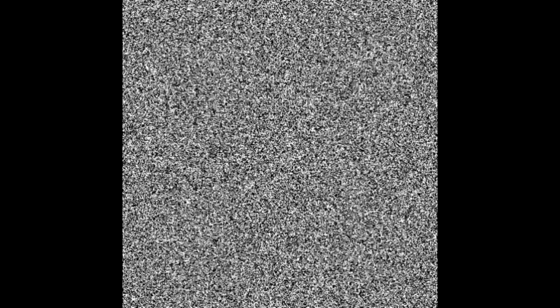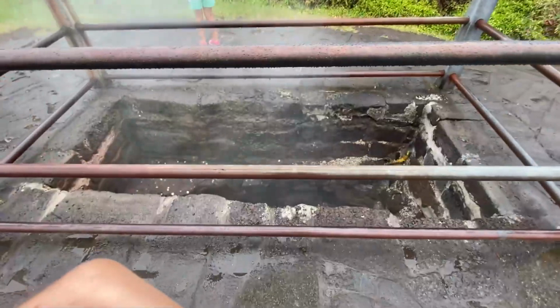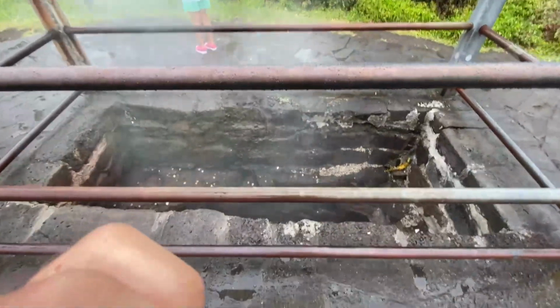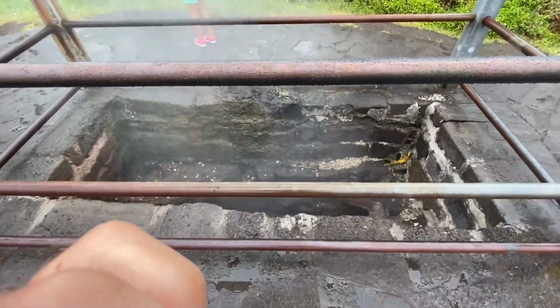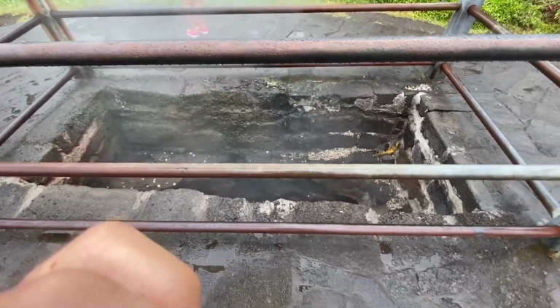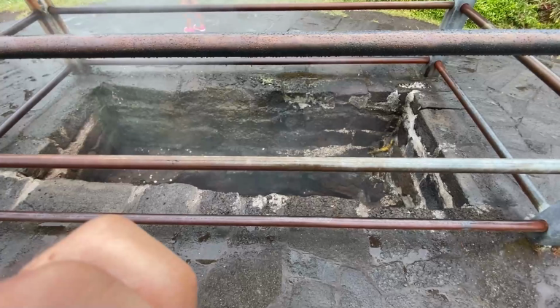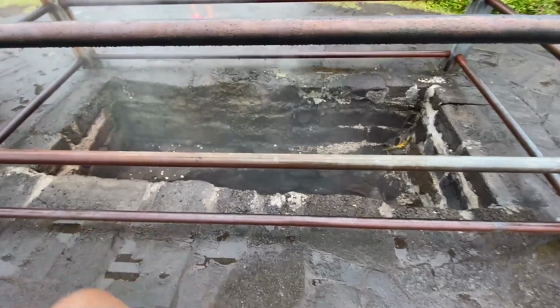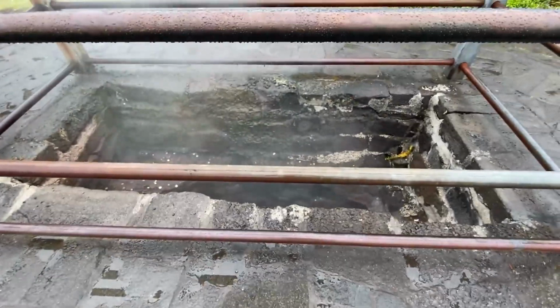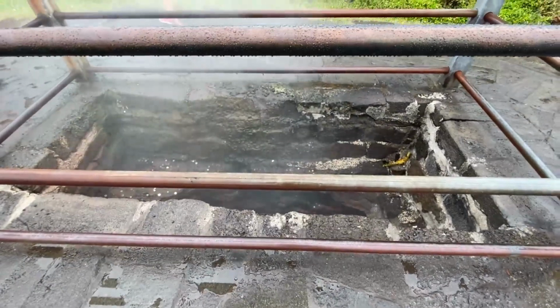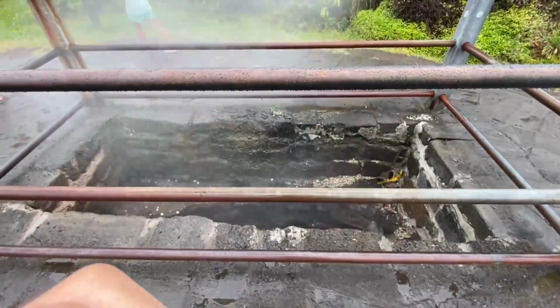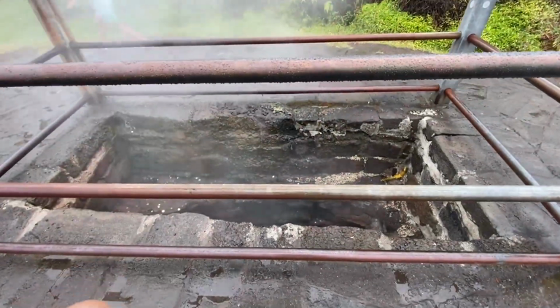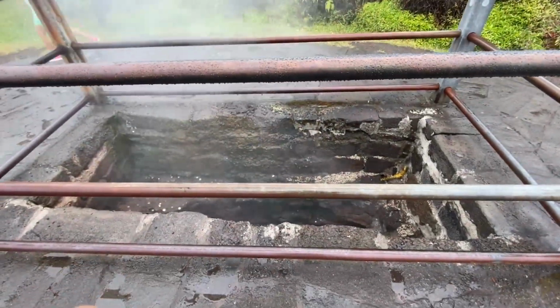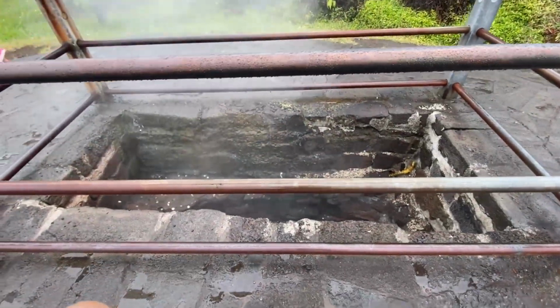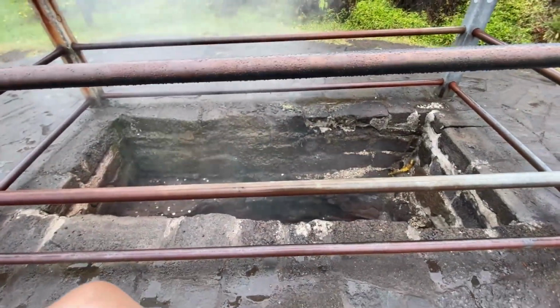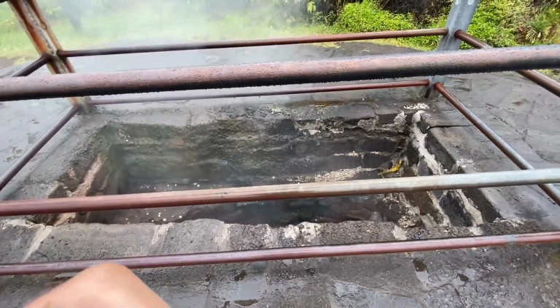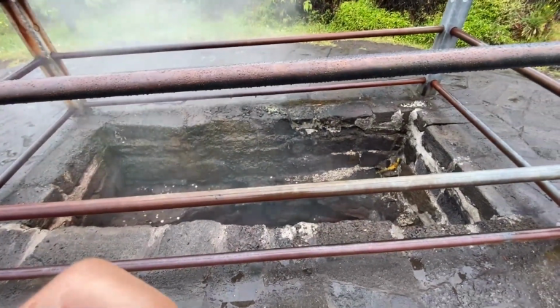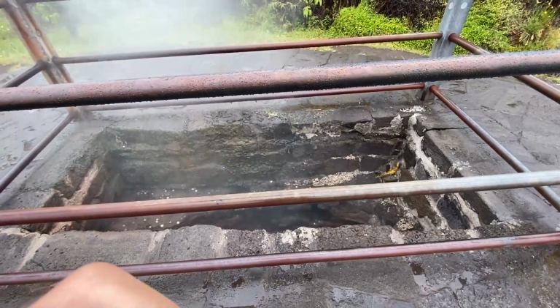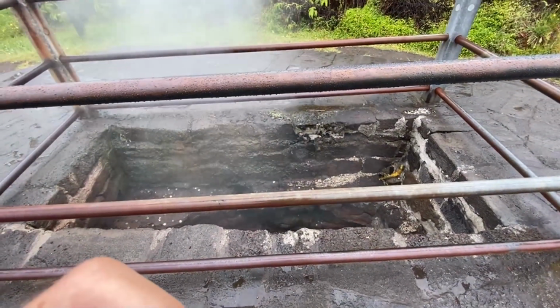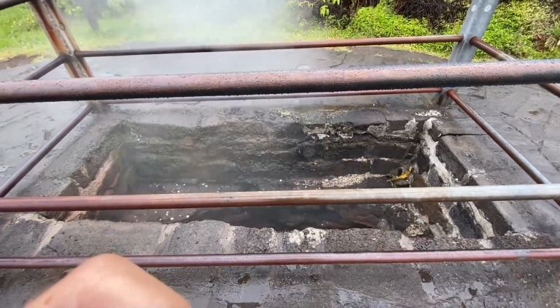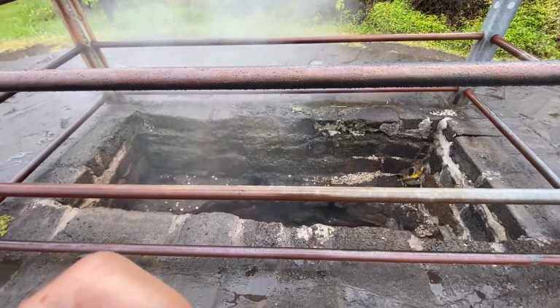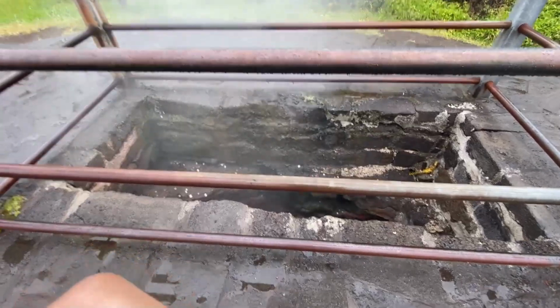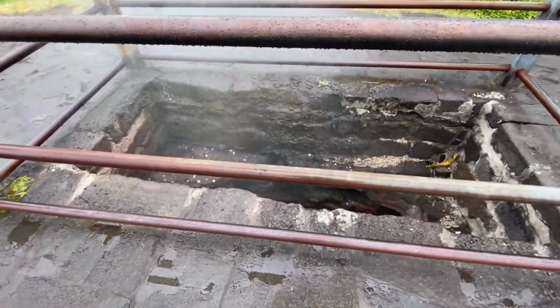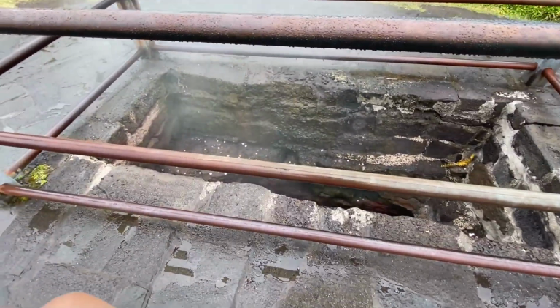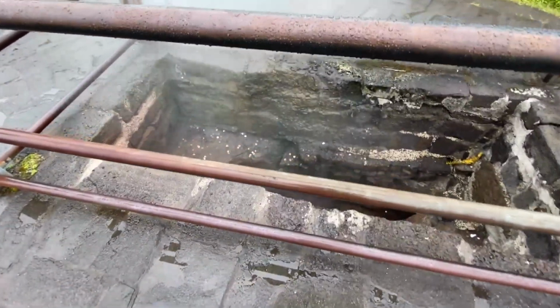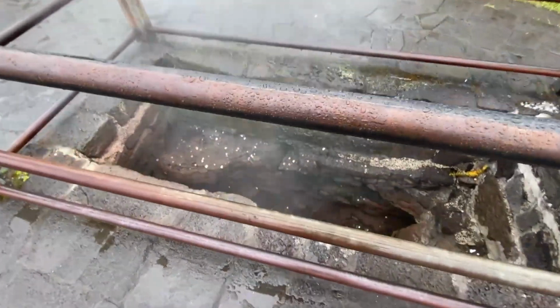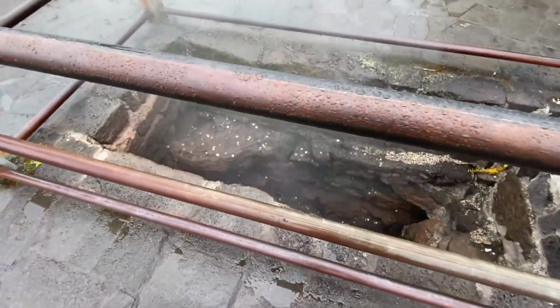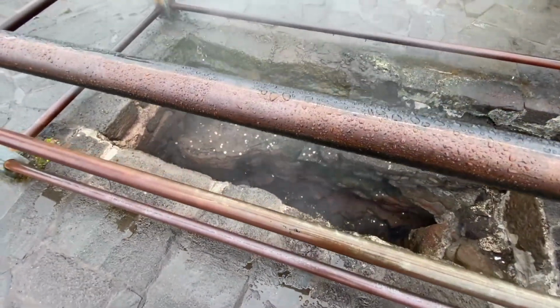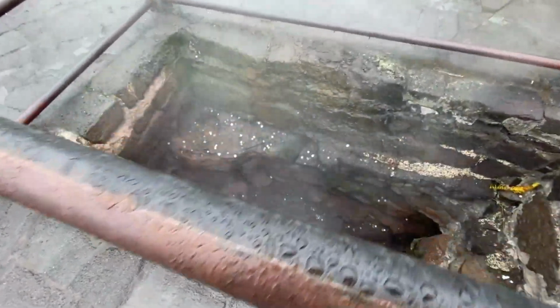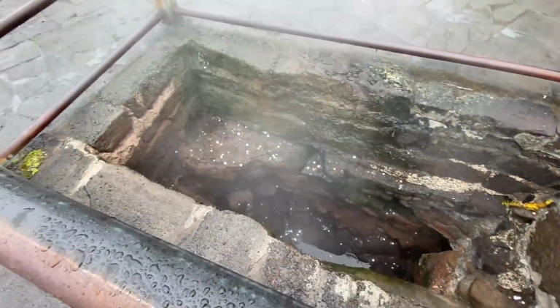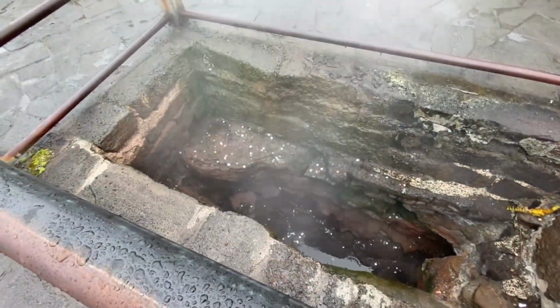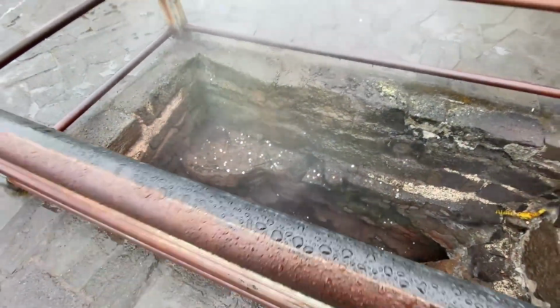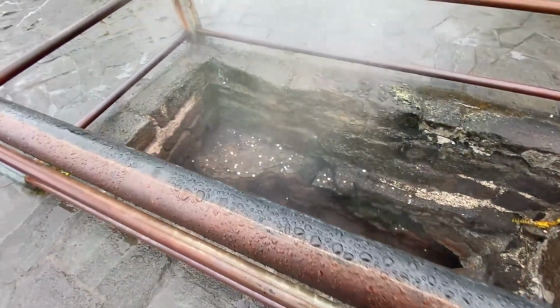Now we are here at the heat vents and there's a little hike that leads to a lot more than what you're seeing right now. Also this is a wishing vent — check it out!